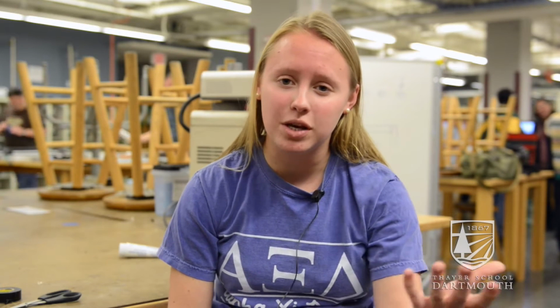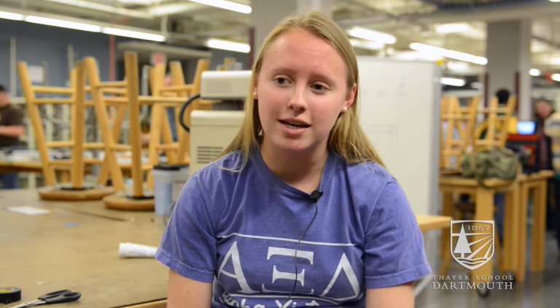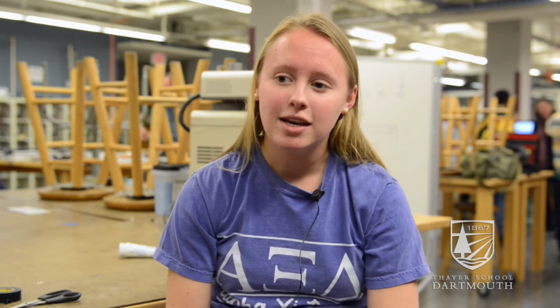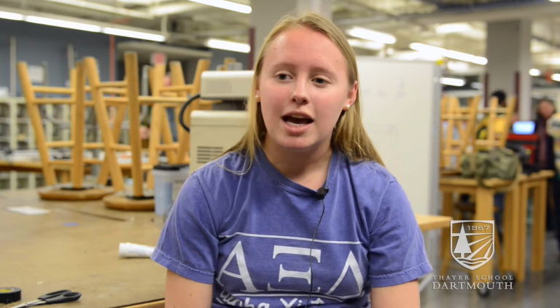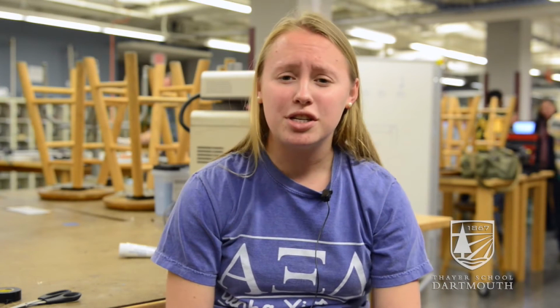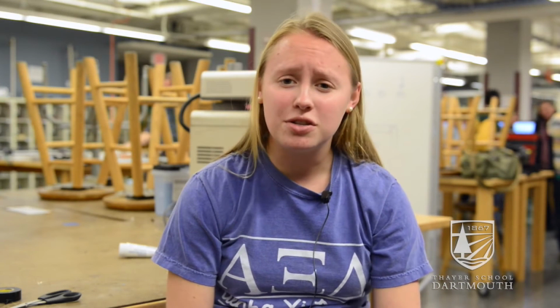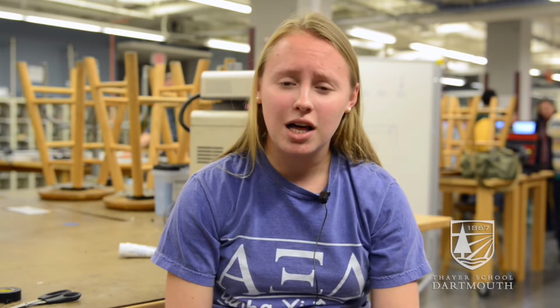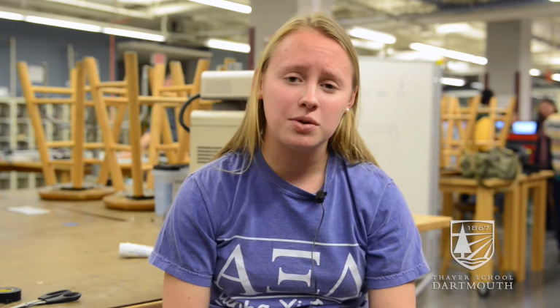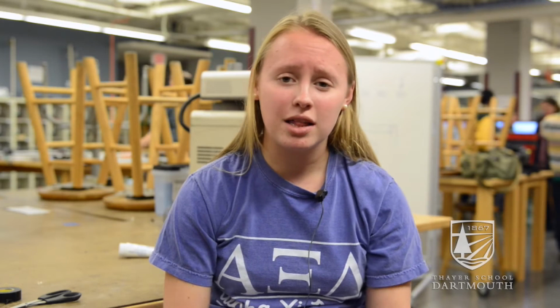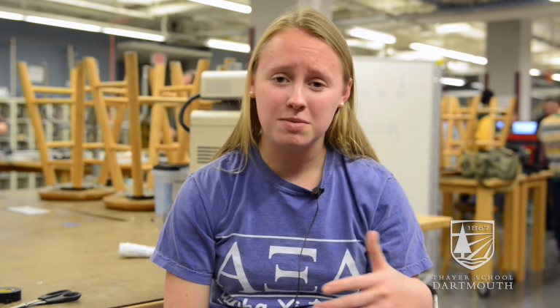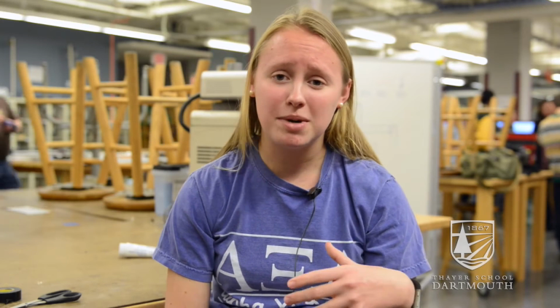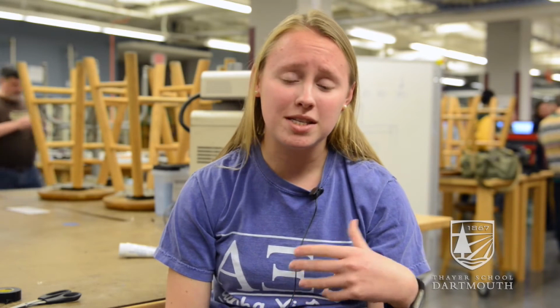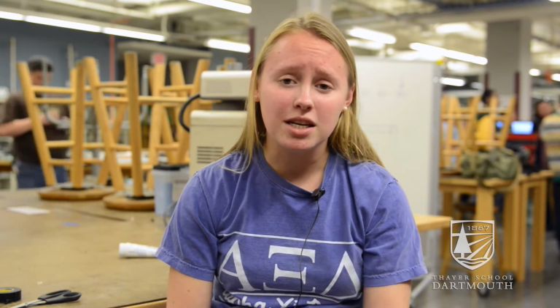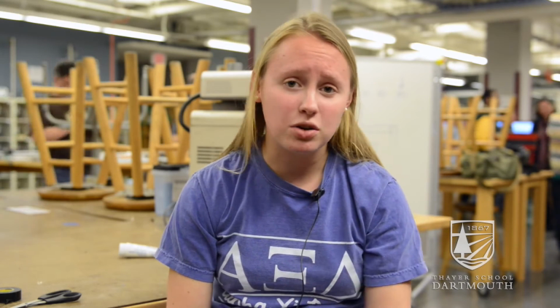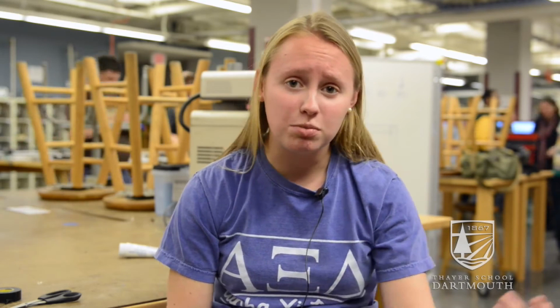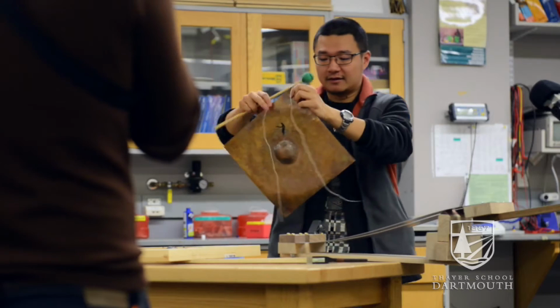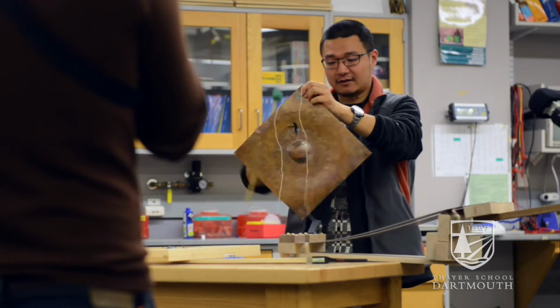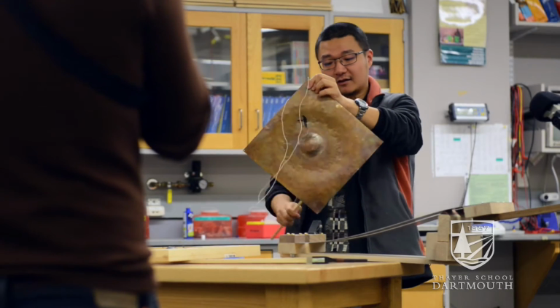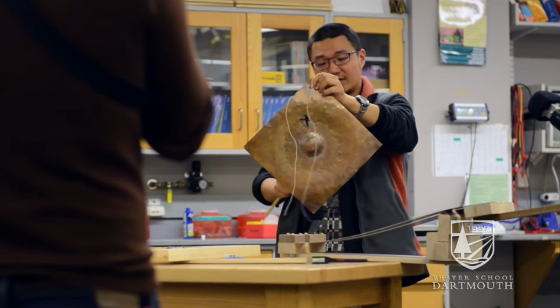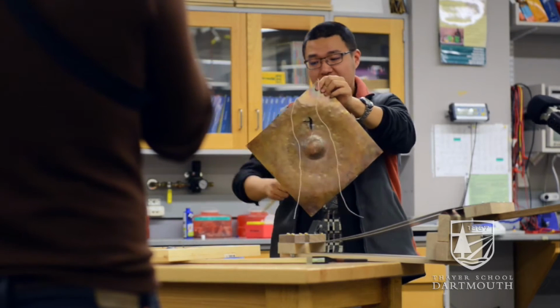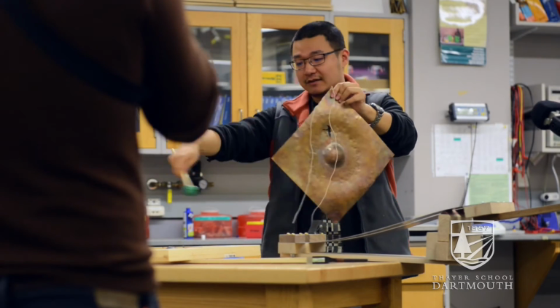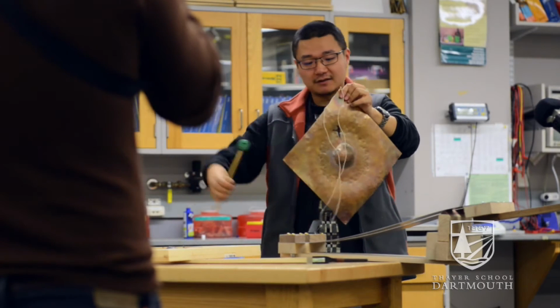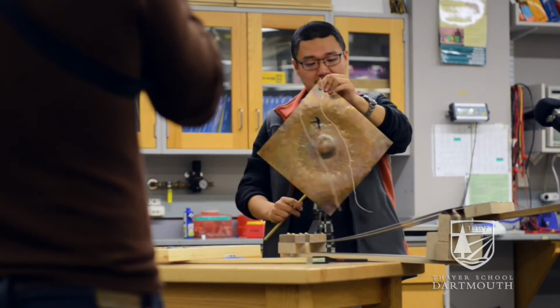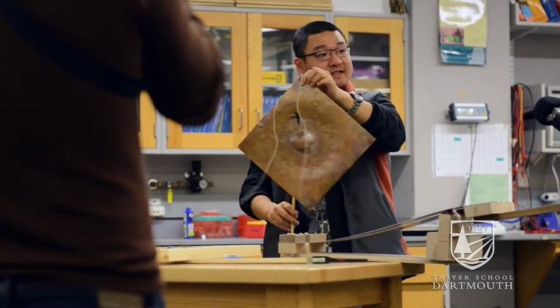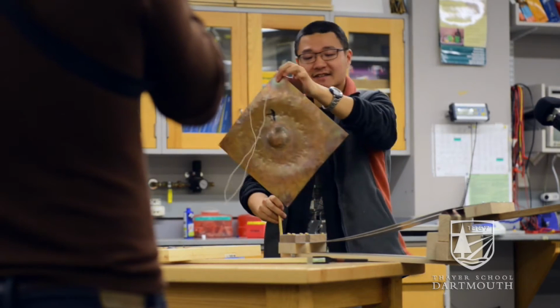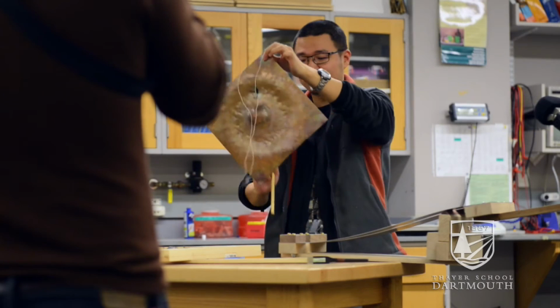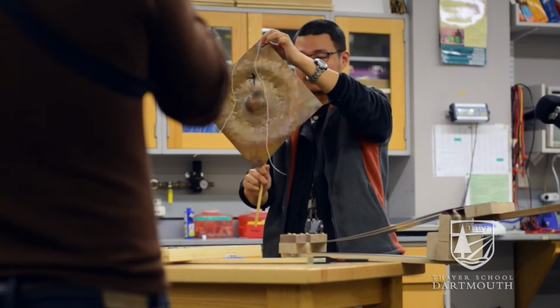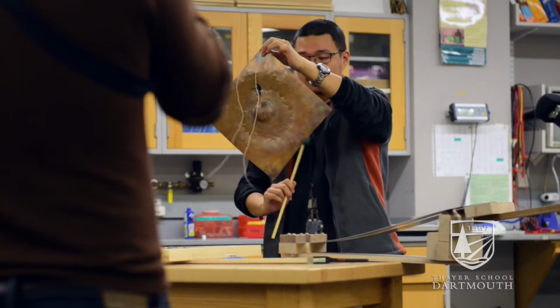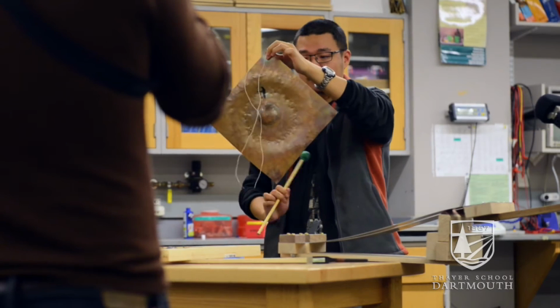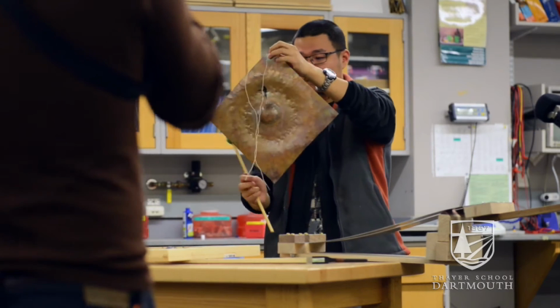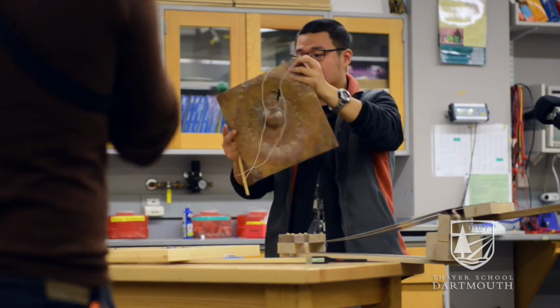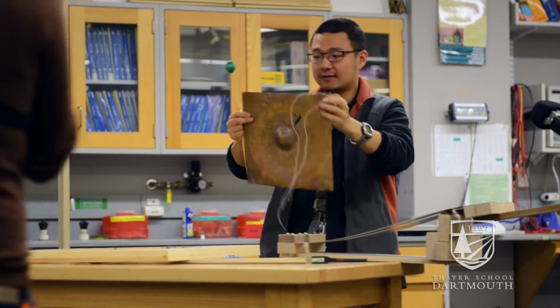A lot of the instruments are made with steel or aluminum or things like that — materials we as engineers use a lot — but we explored them in new ways, which is really interesting.